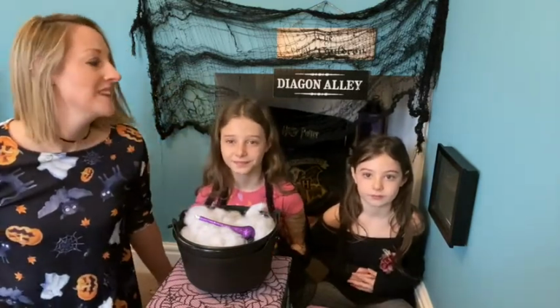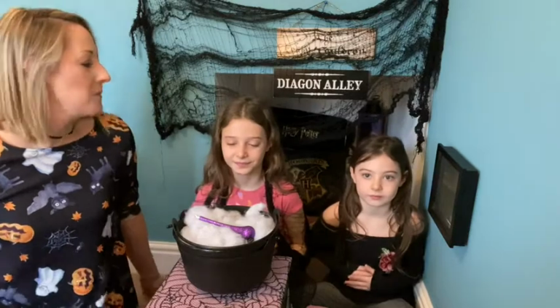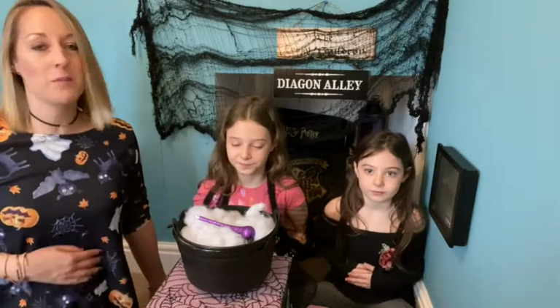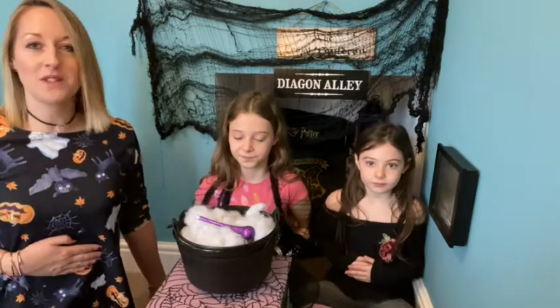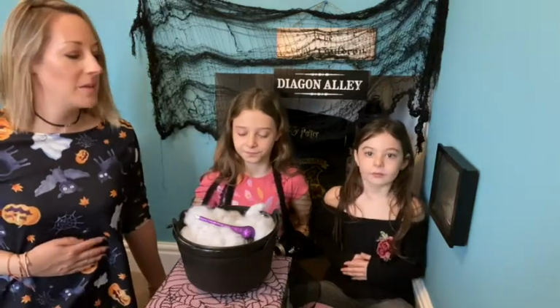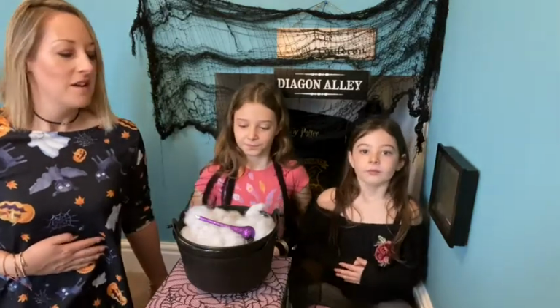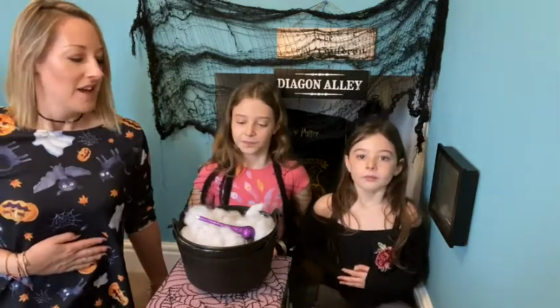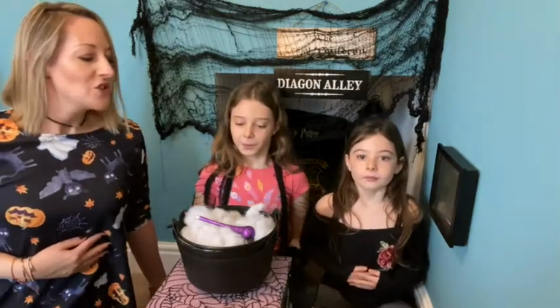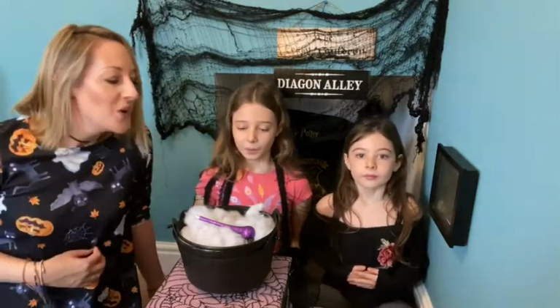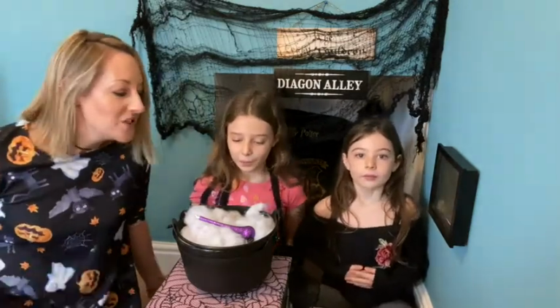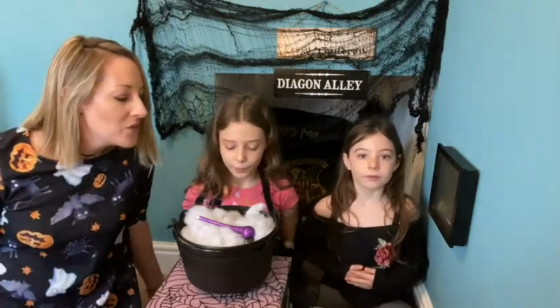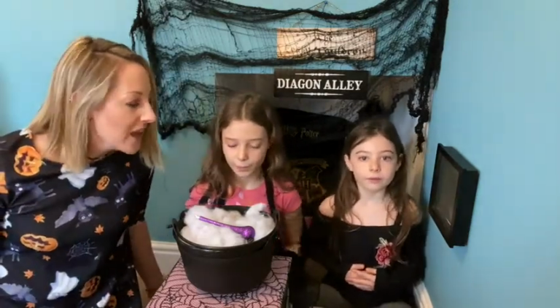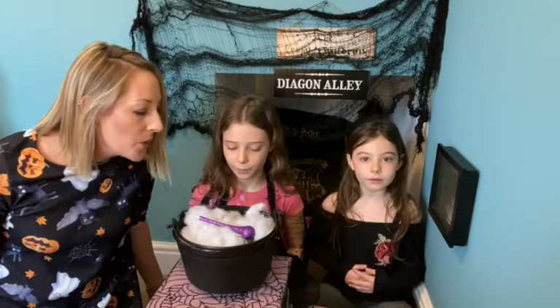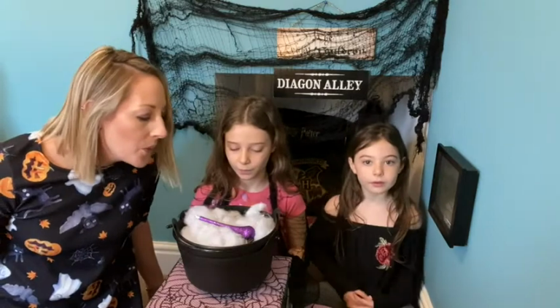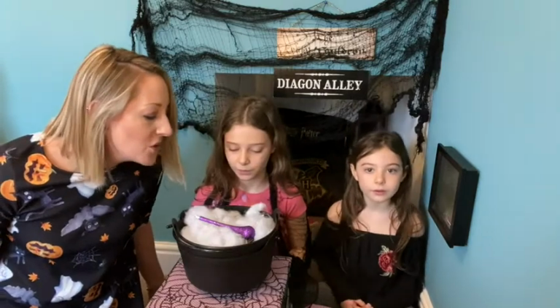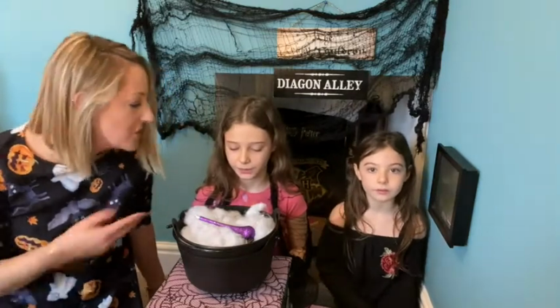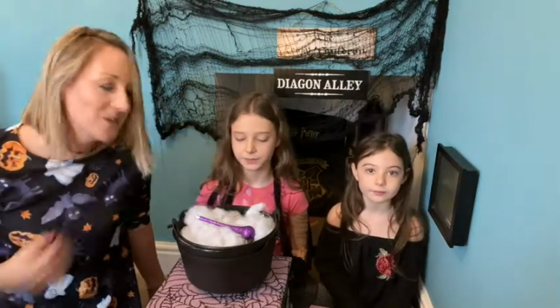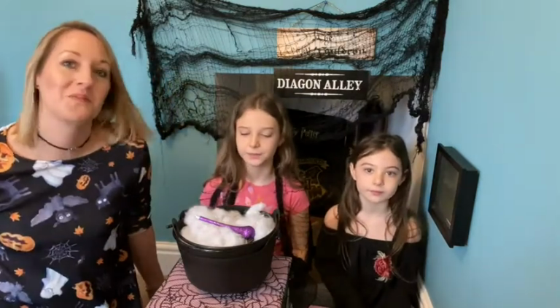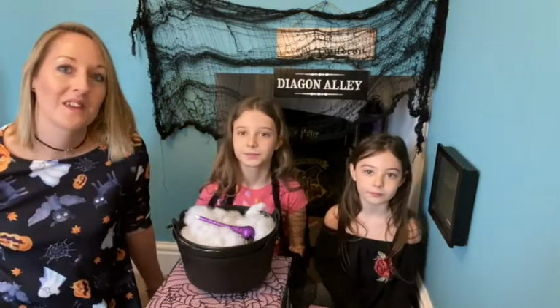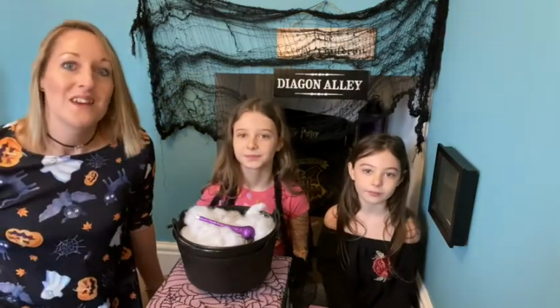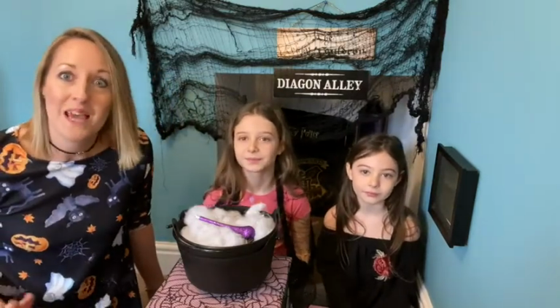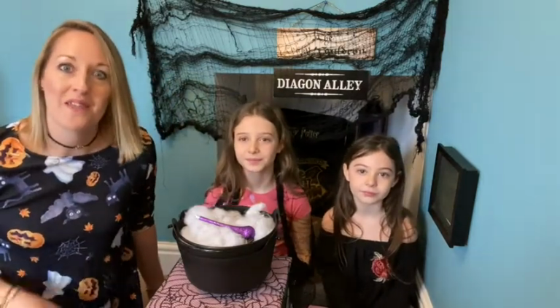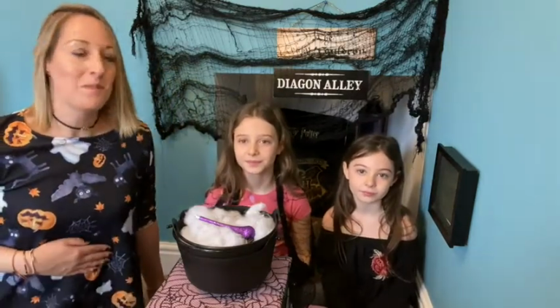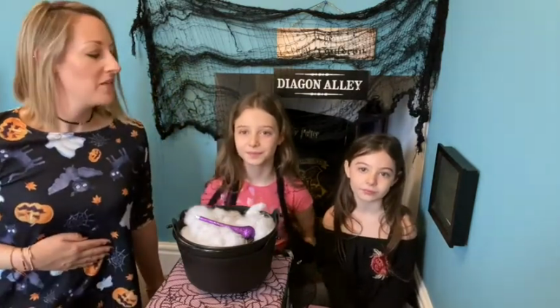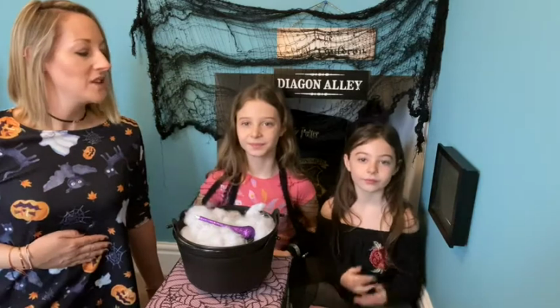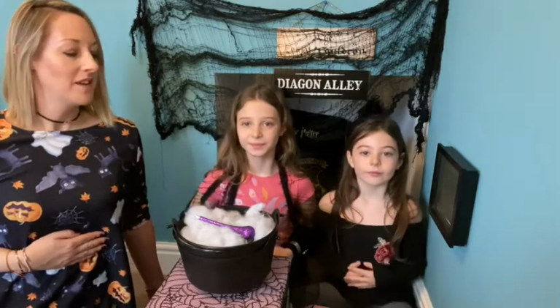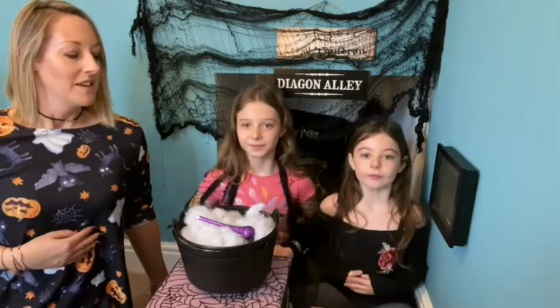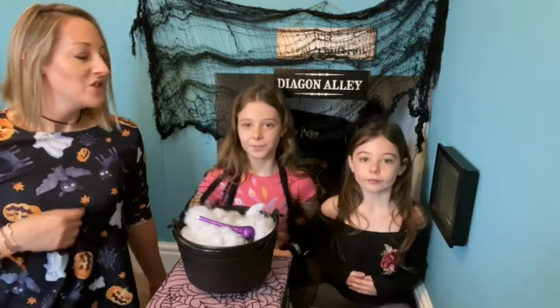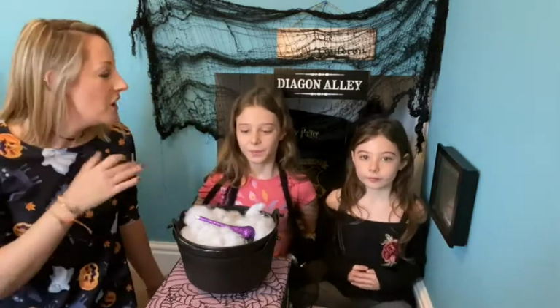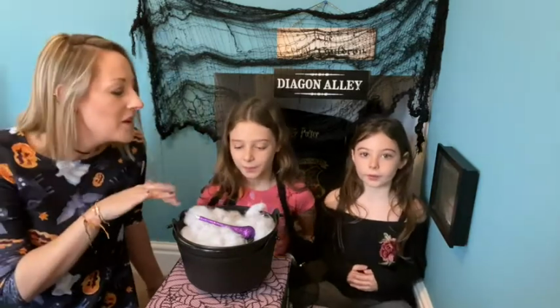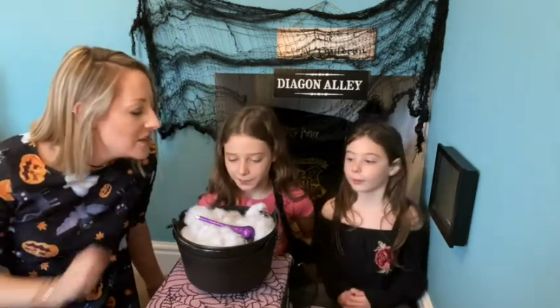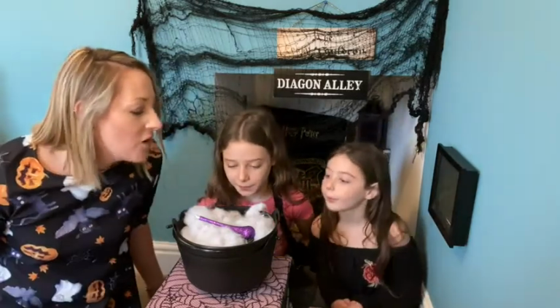Taking a big breath into our tummy and slowly and gently breathing out into your cauldron if you want to. Second breath in. Big breath into your tummy. Slowly breathe out into your cauldron.